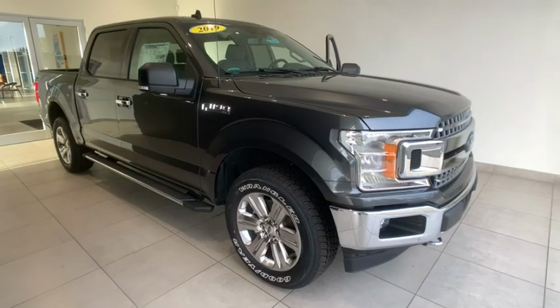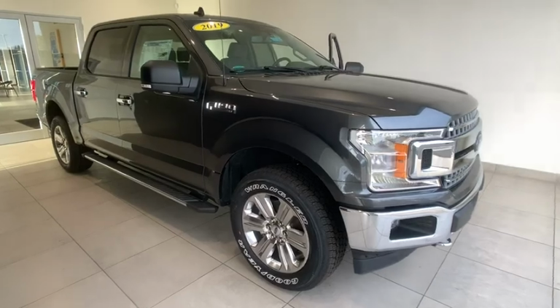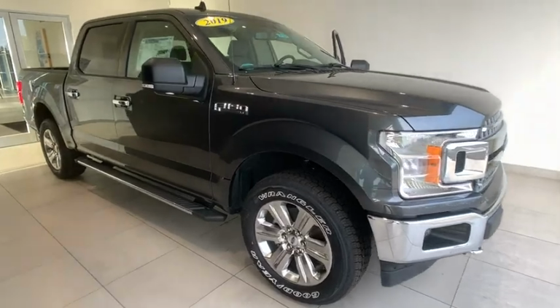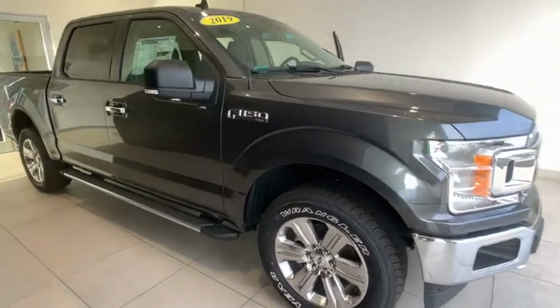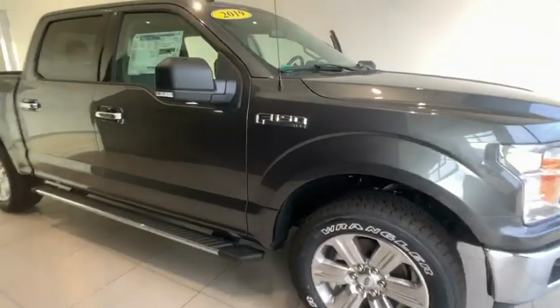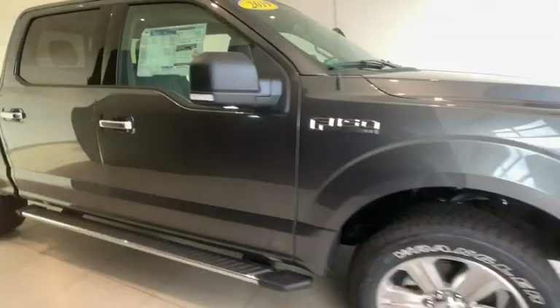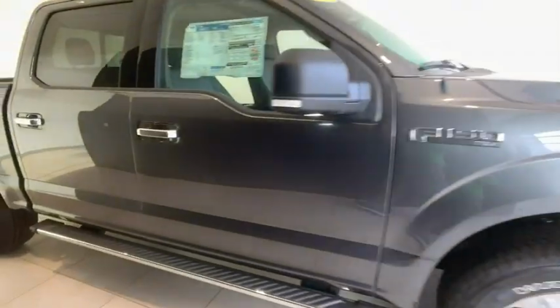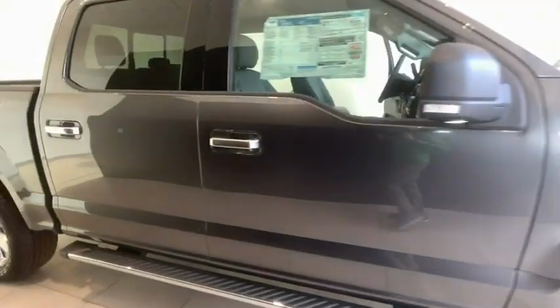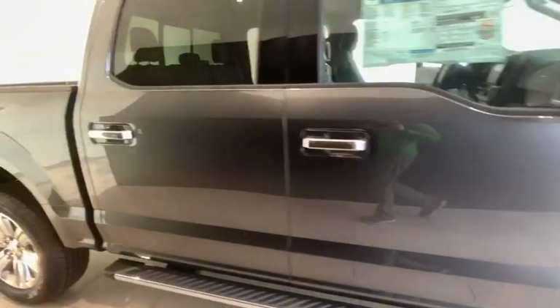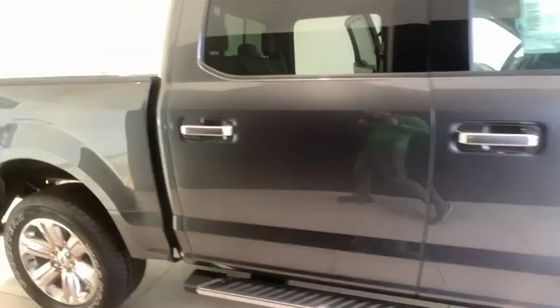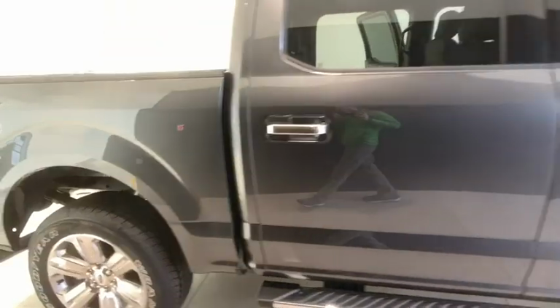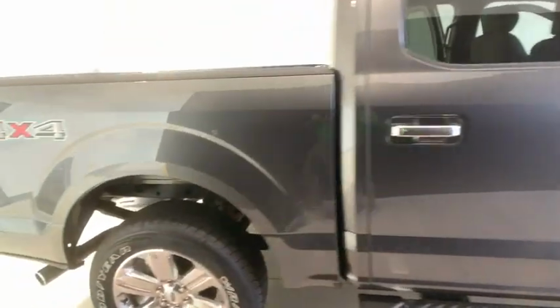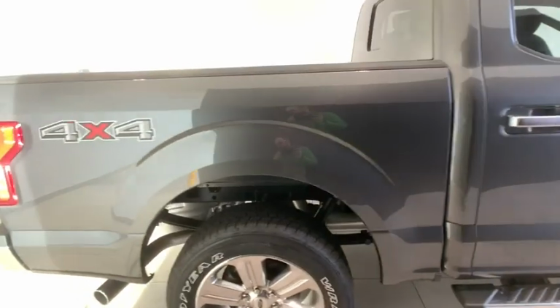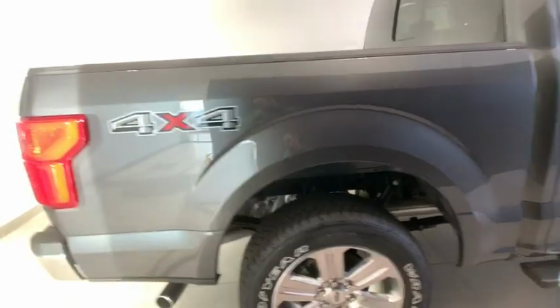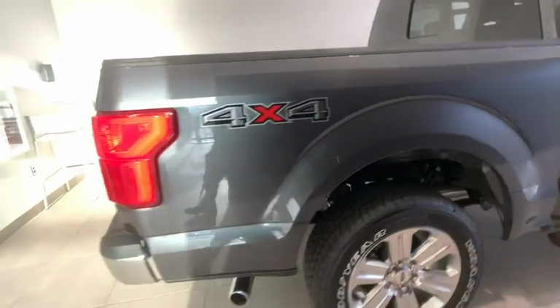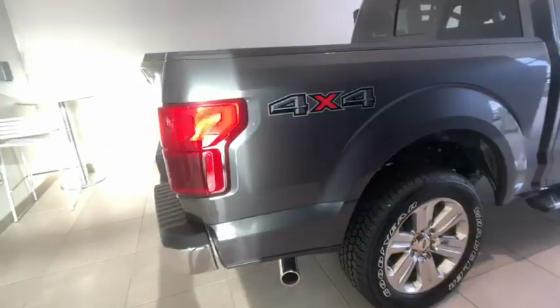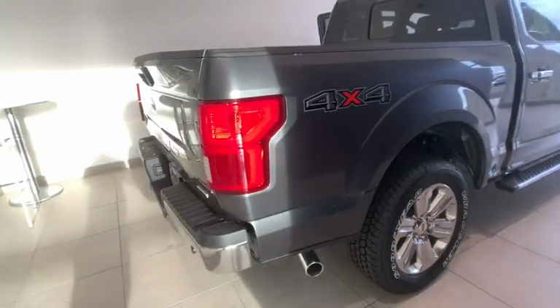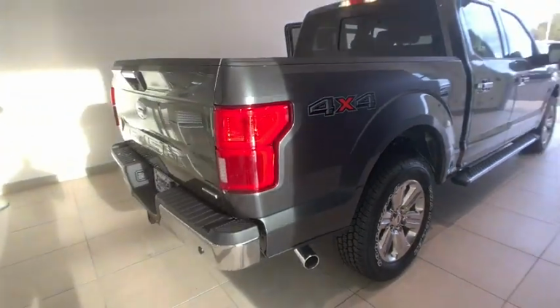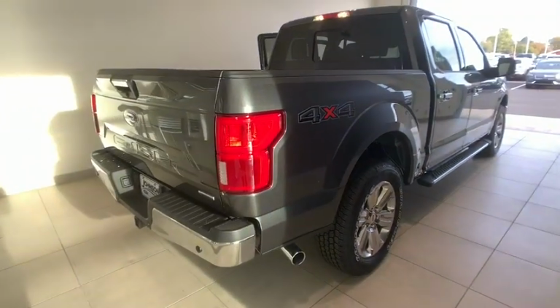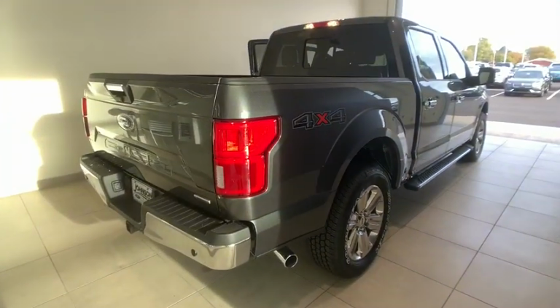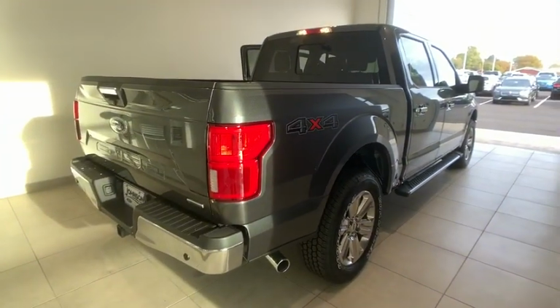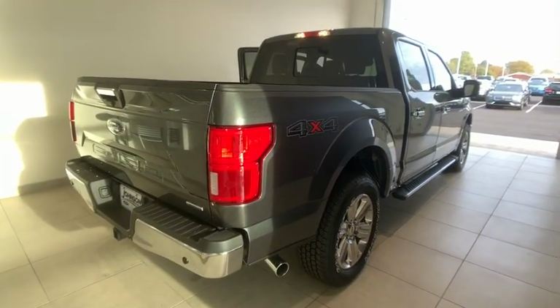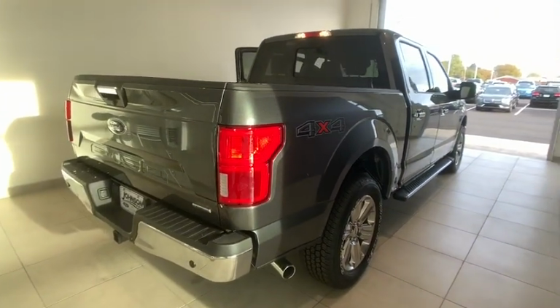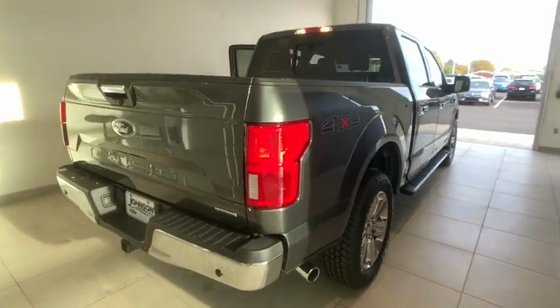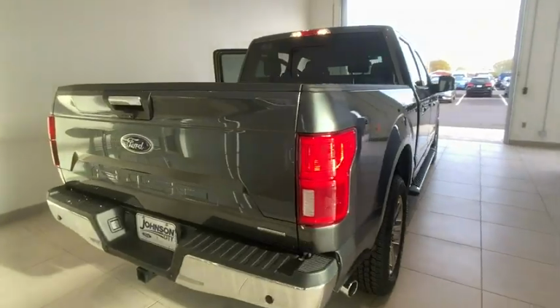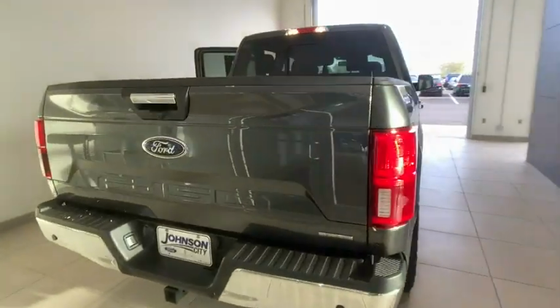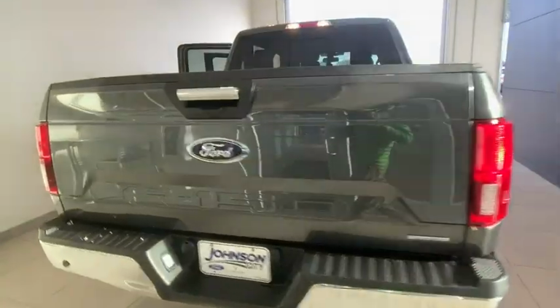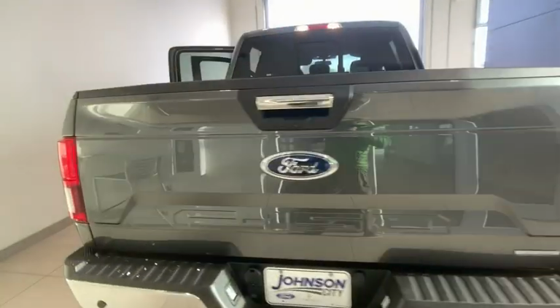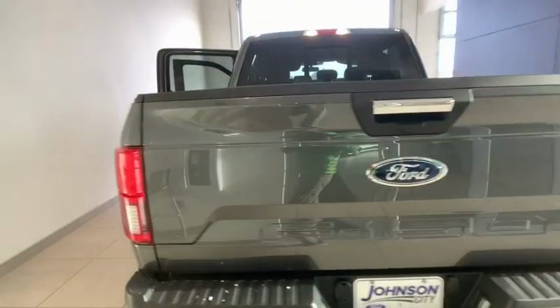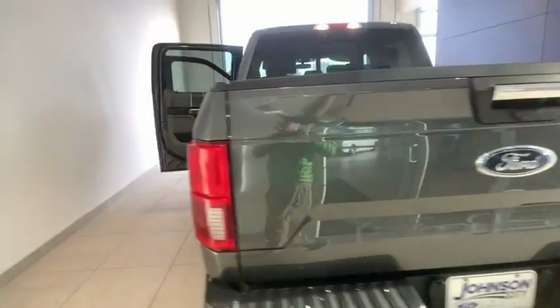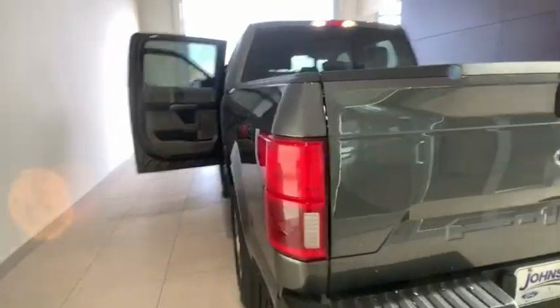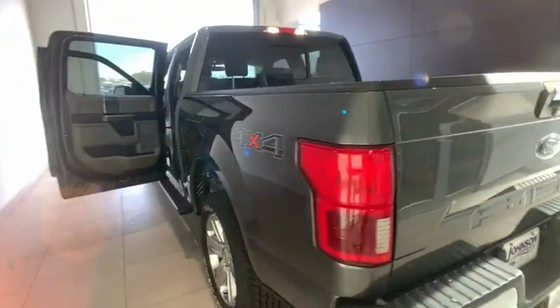Take a ride in the 2019 Ford F-150. A Ford F-150 knows how to handle any situation — it's built to follow orders. No whining. This vehicle has less than 100 miles.